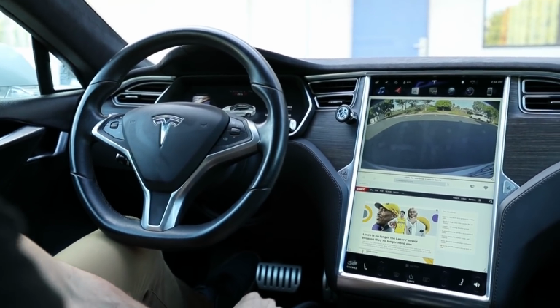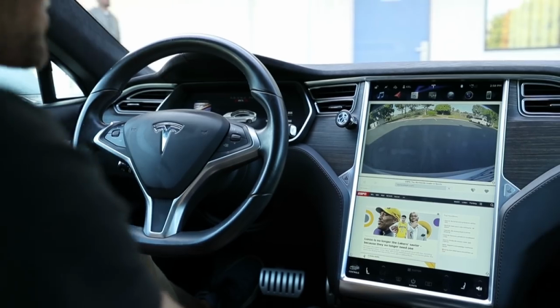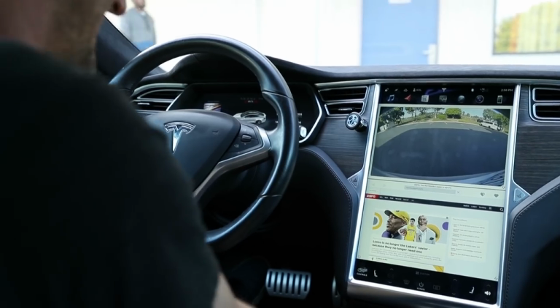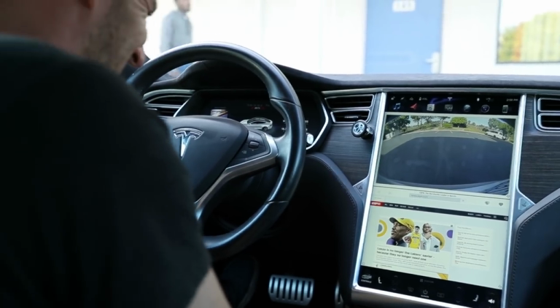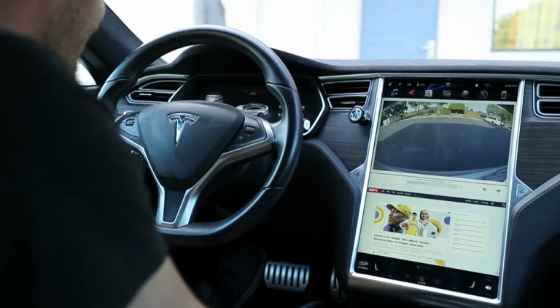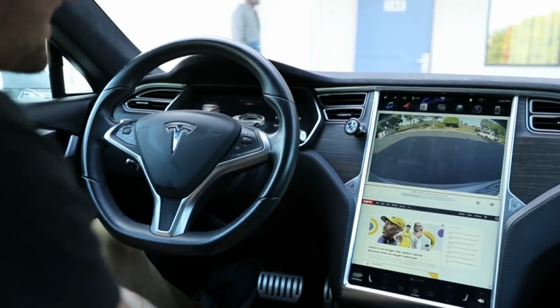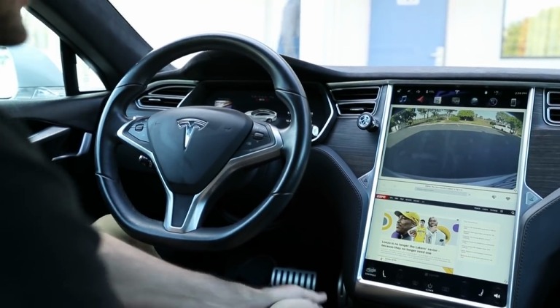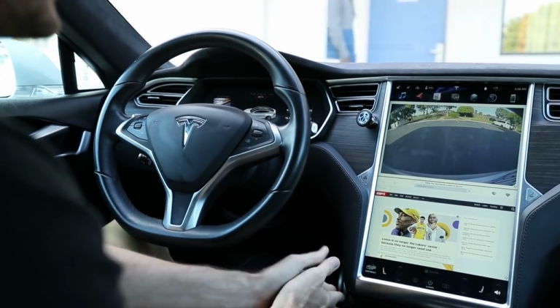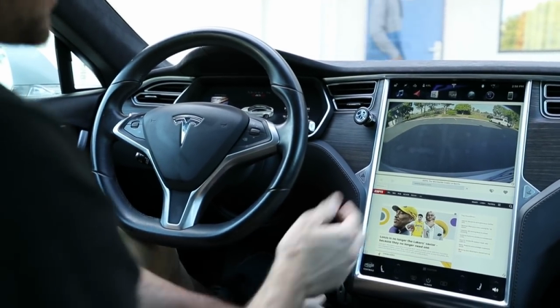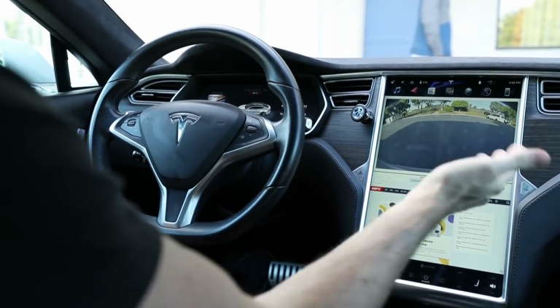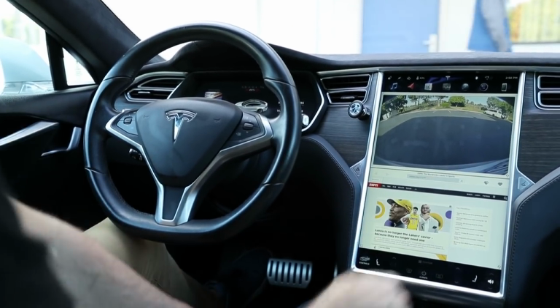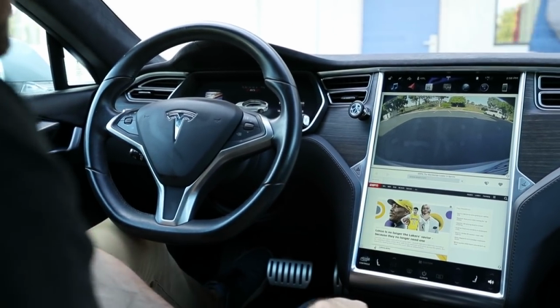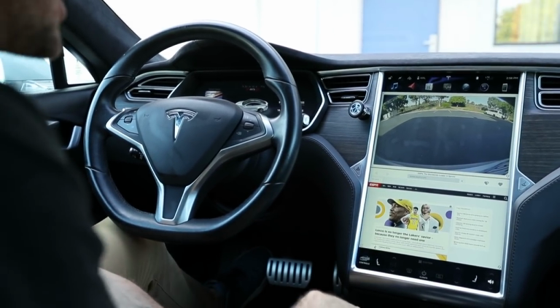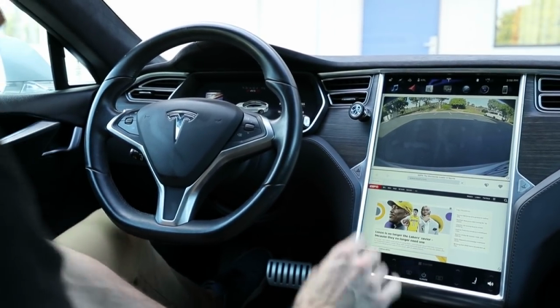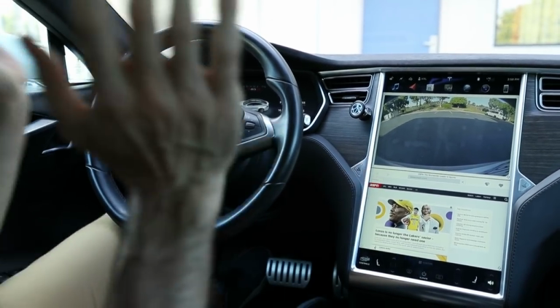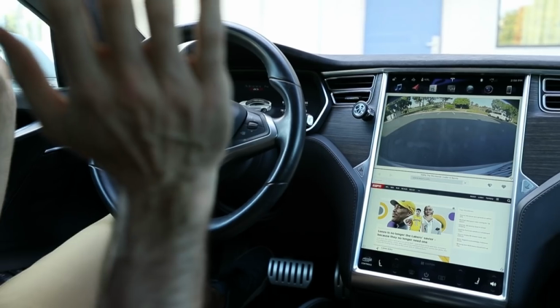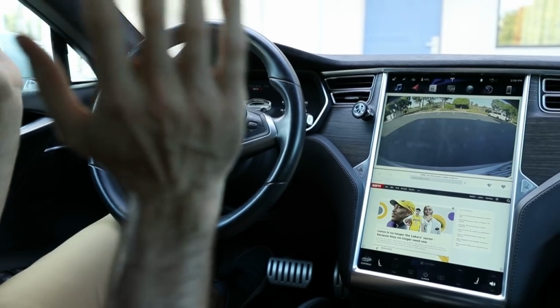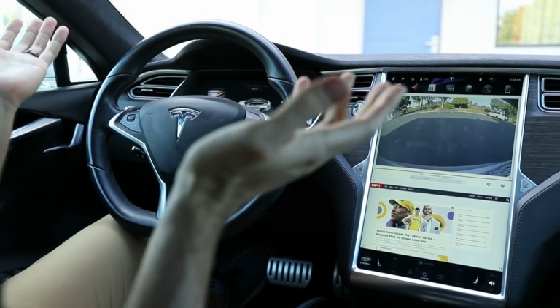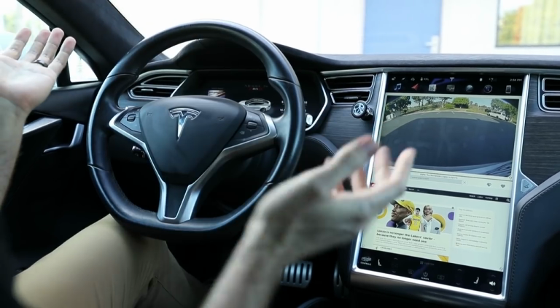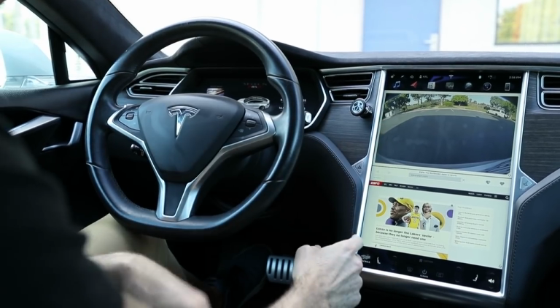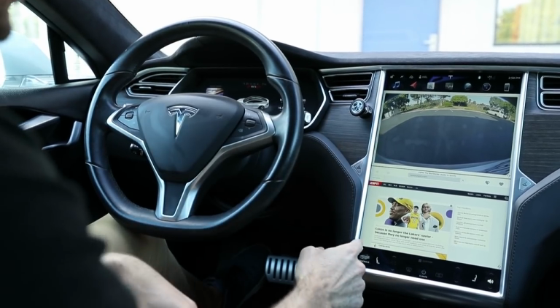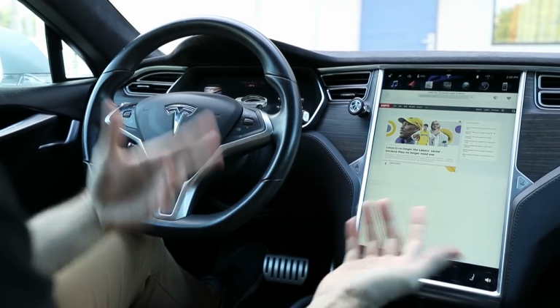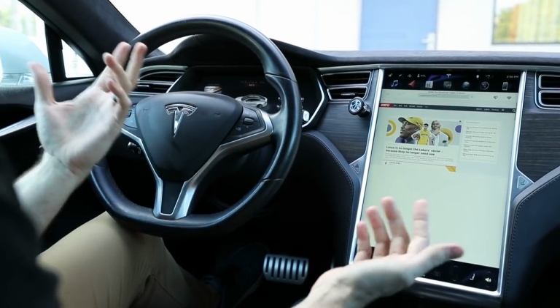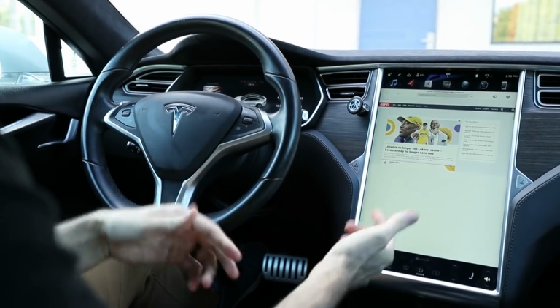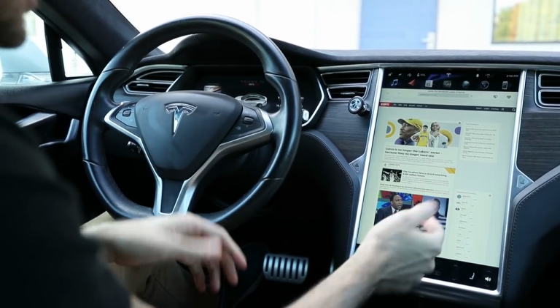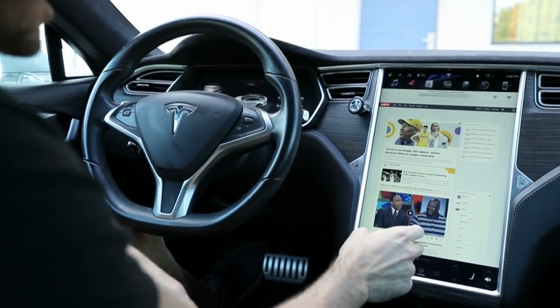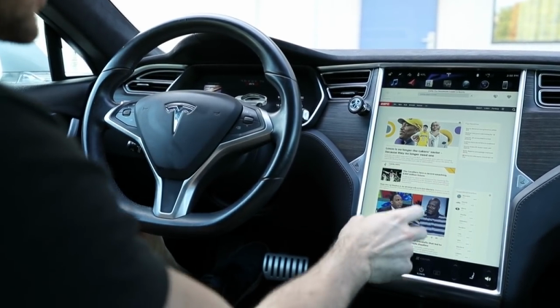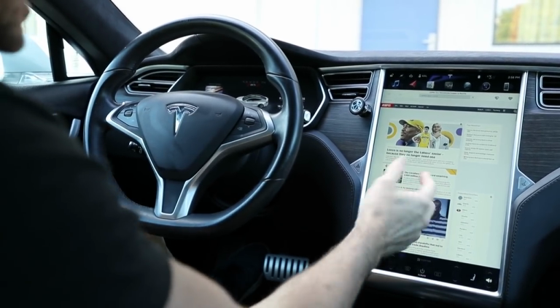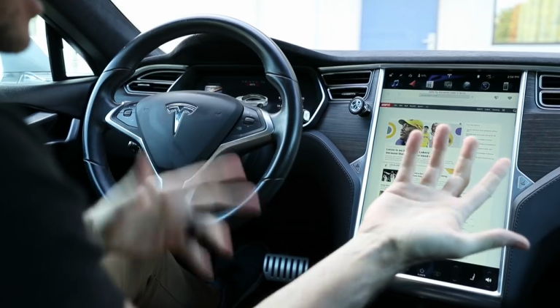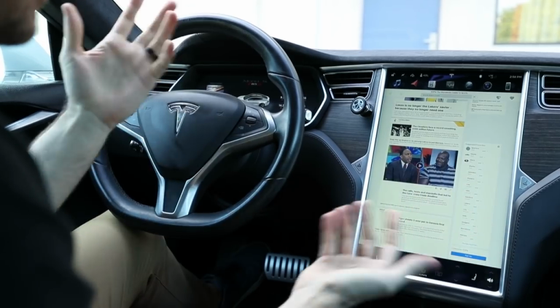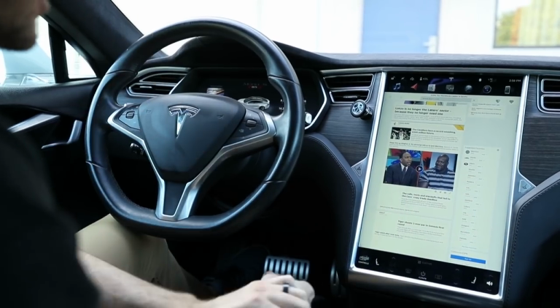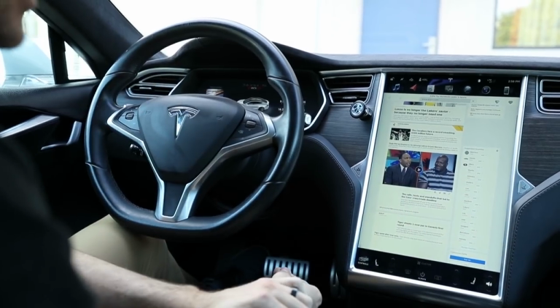So if you really need to check ESPN while you're driving, you can do it. And if you get a Model S on autopilot, you can go full screen, read all the stories, see what Shaq's talking about.